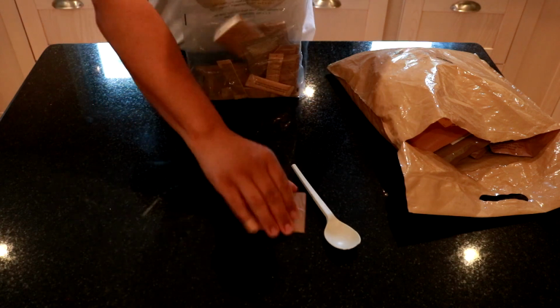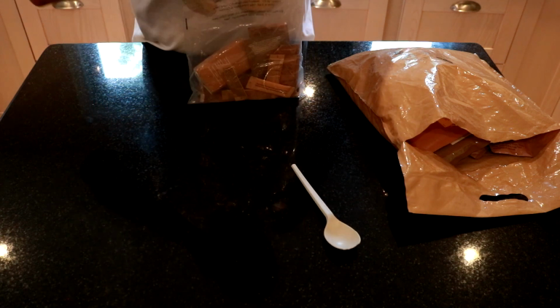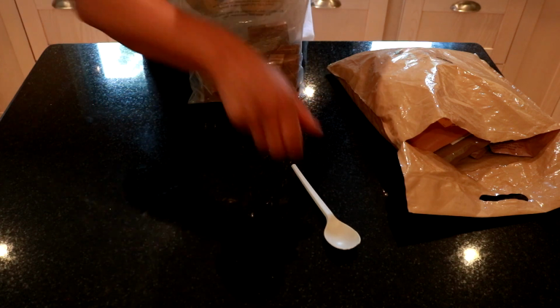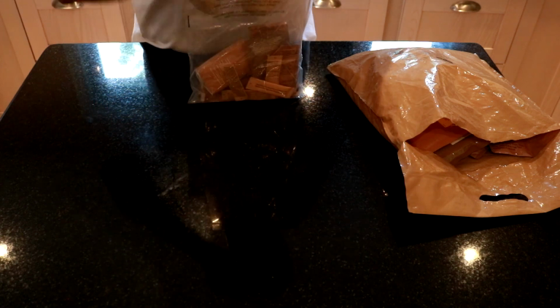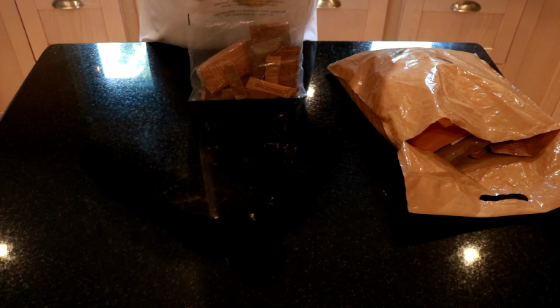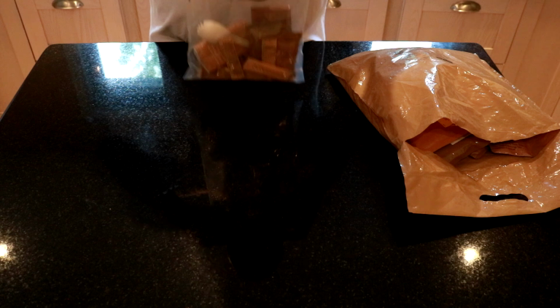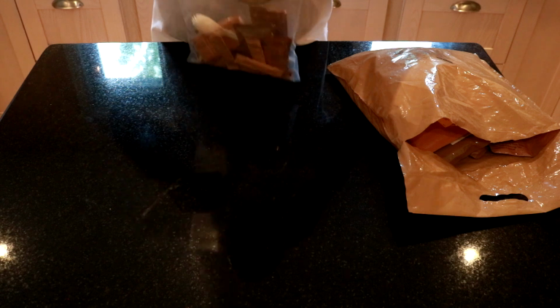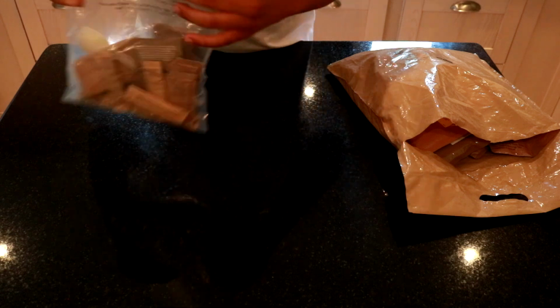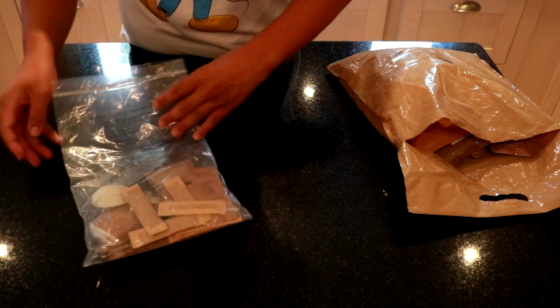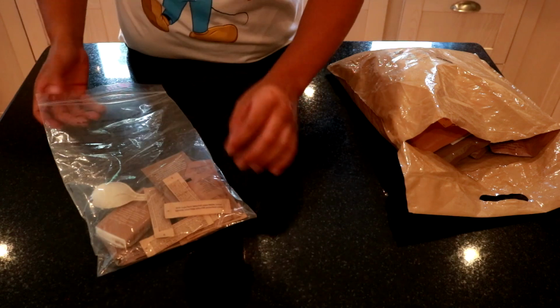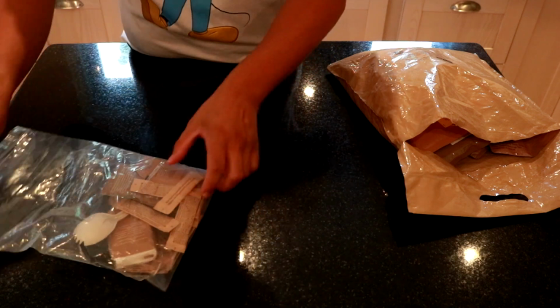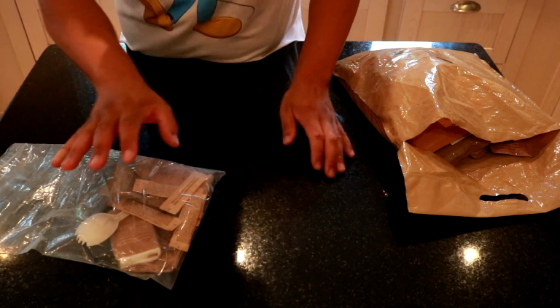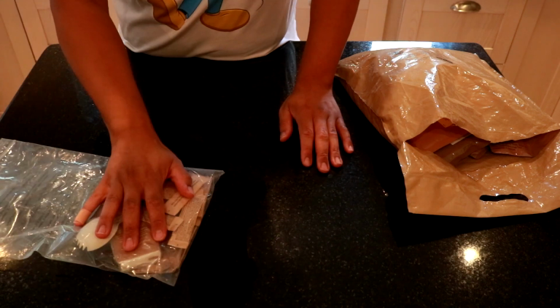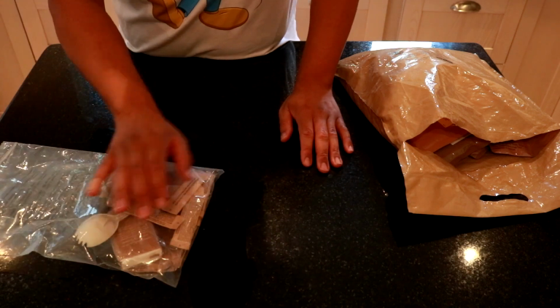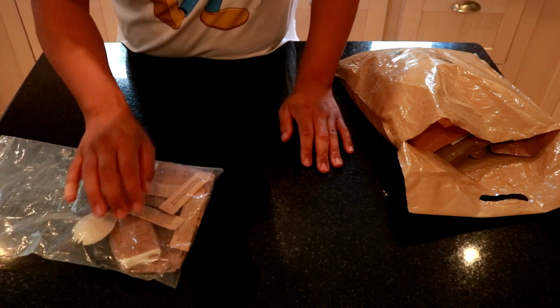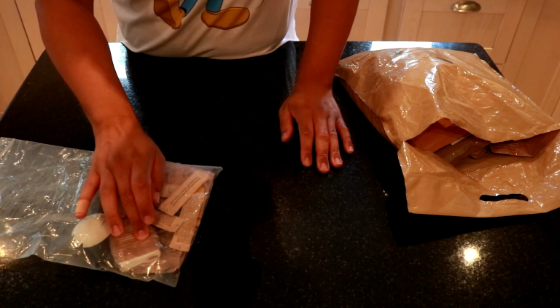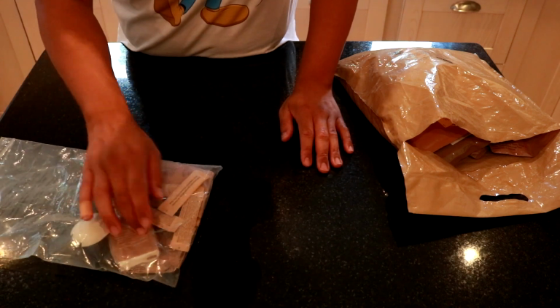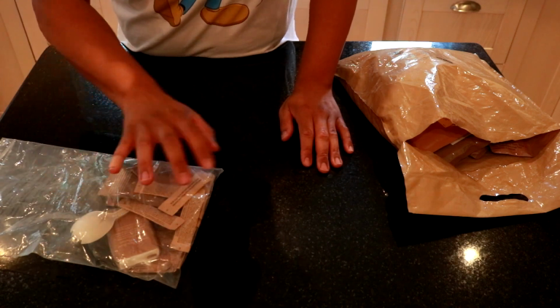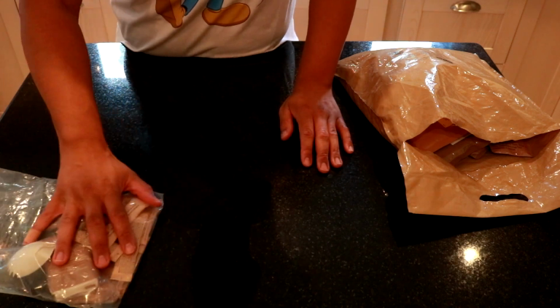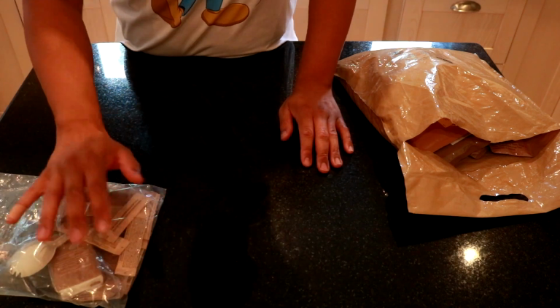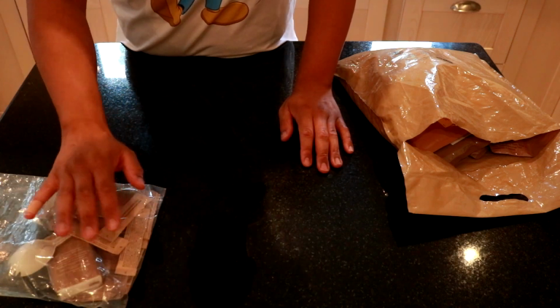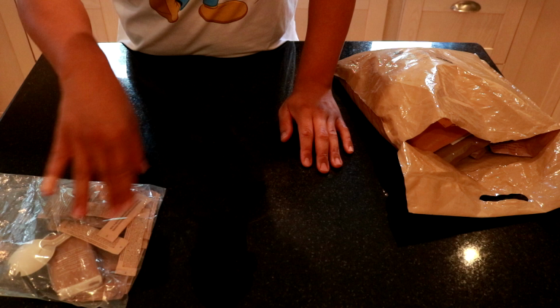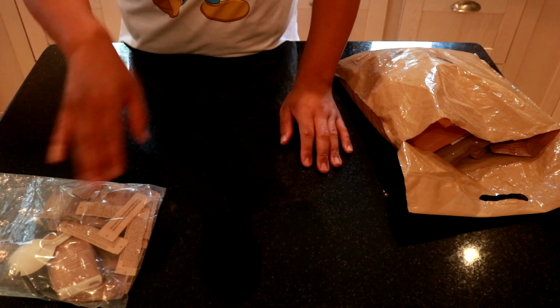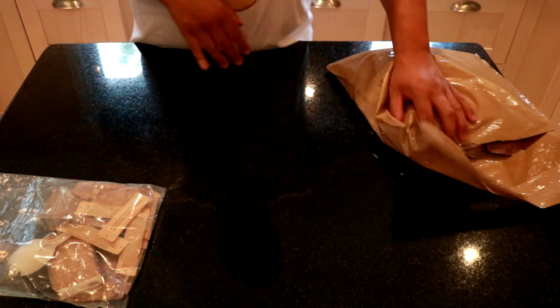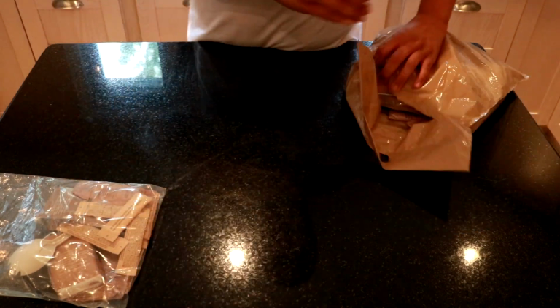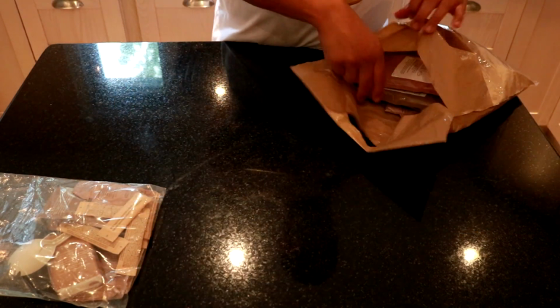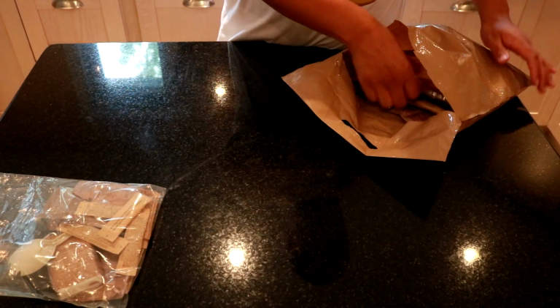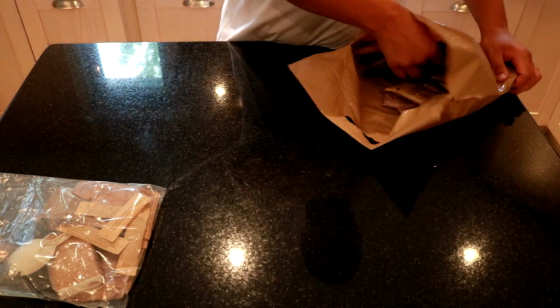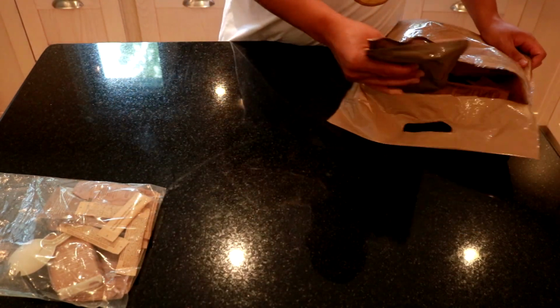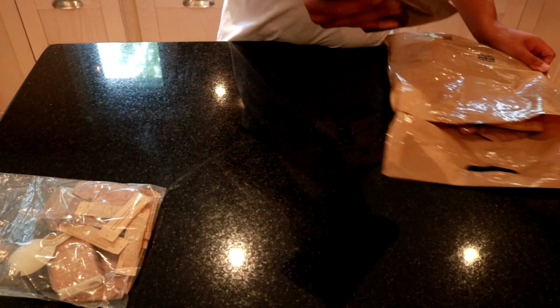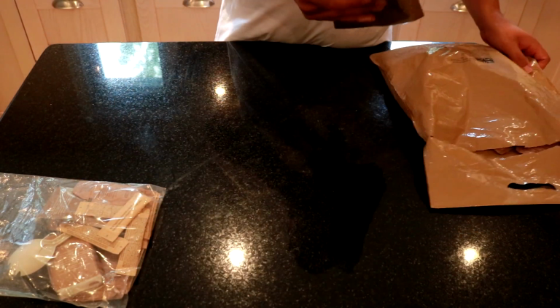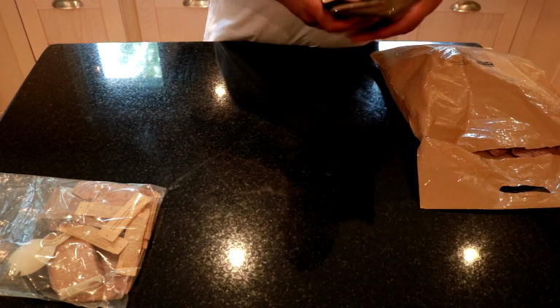So in that bag you've got your spork, some tissues and napkins, coffee creamer, and tea — things like that. And I'm pretty sure the bag itself can also be used for garbage afterwards.